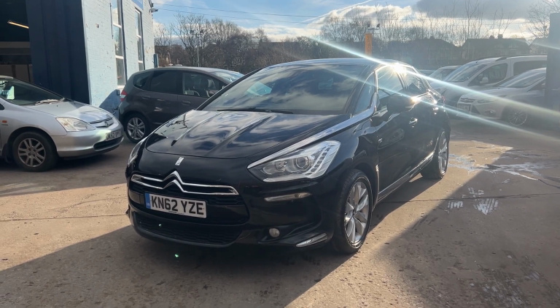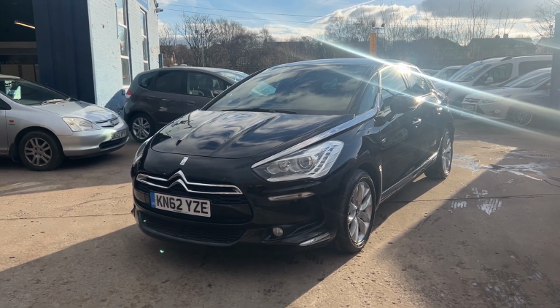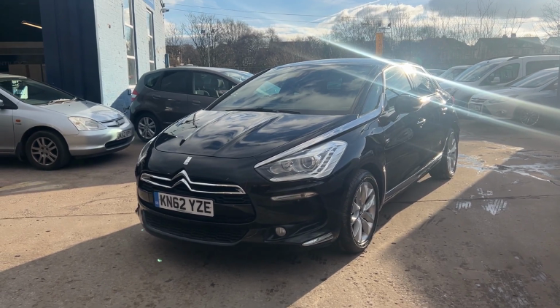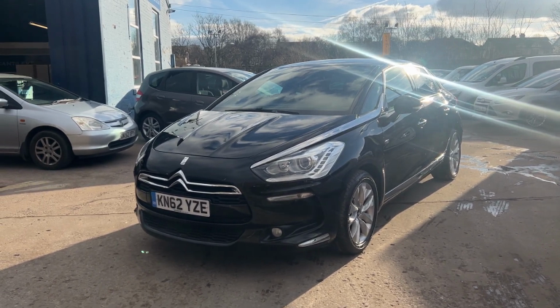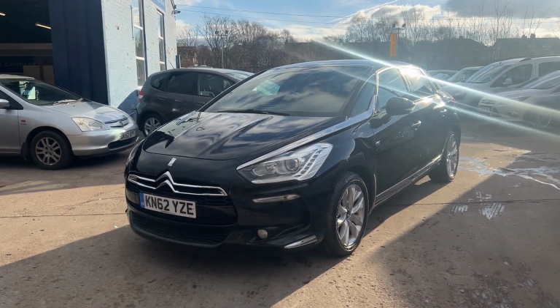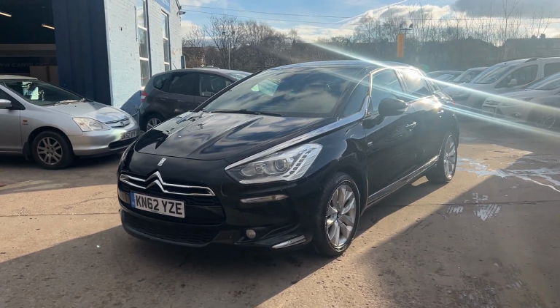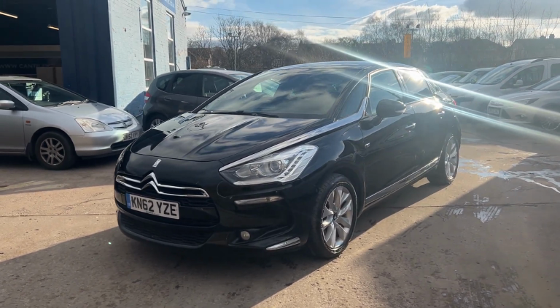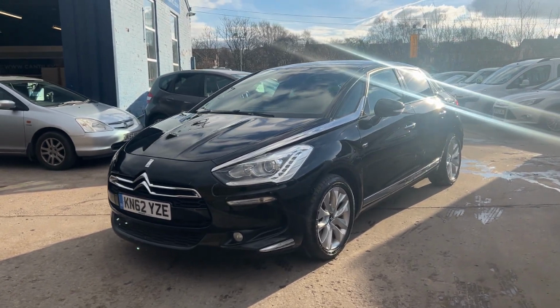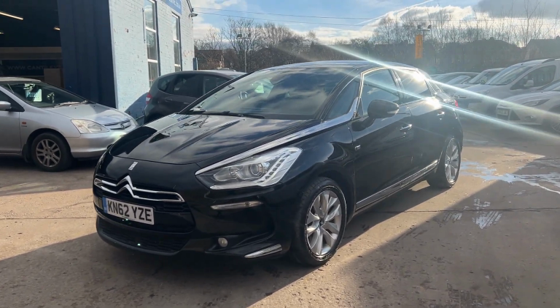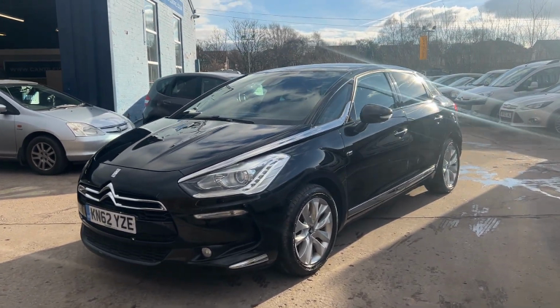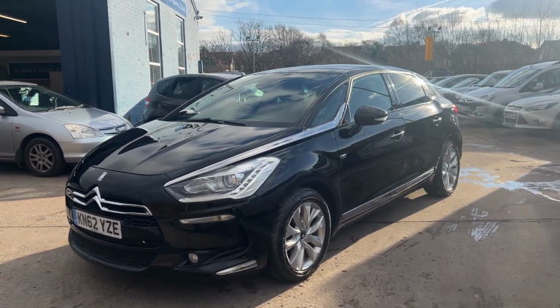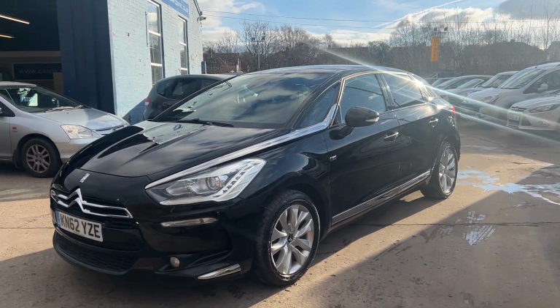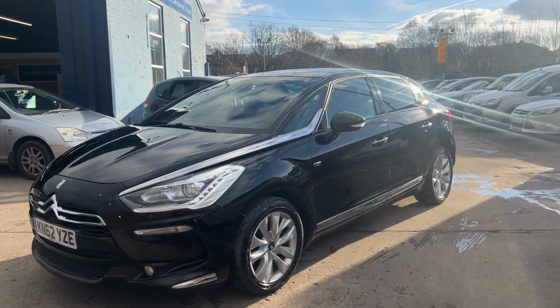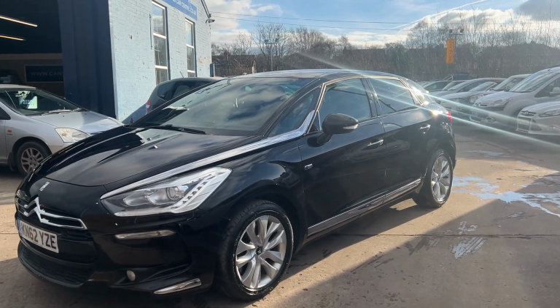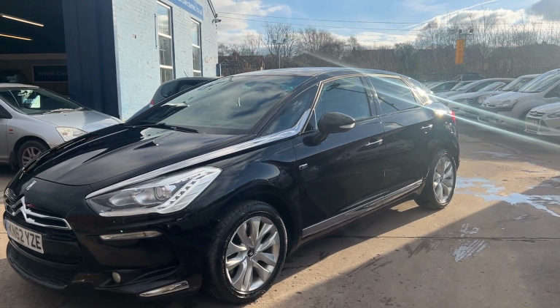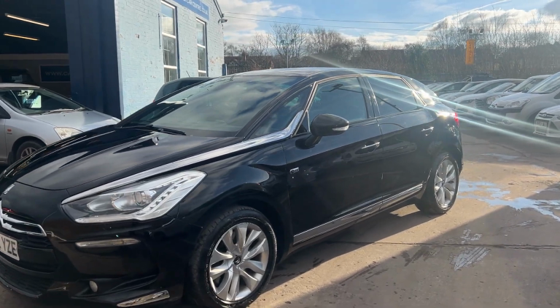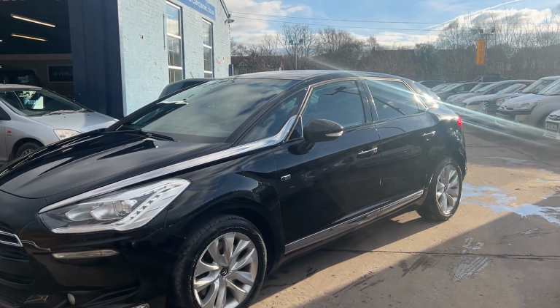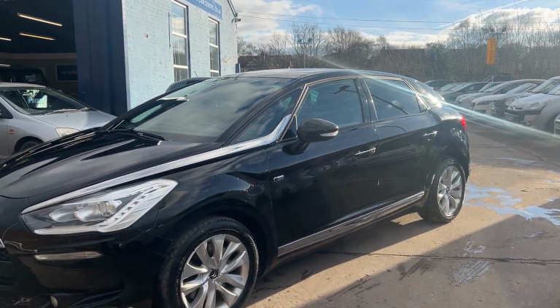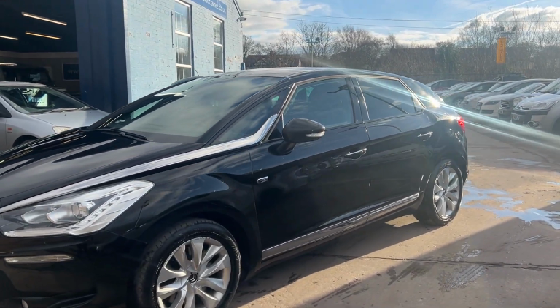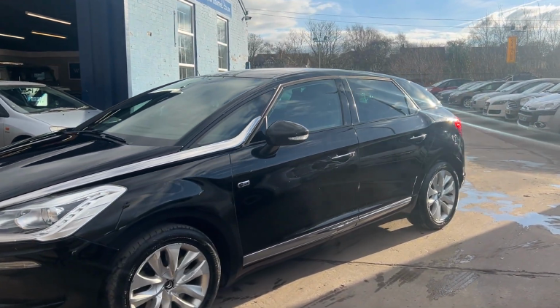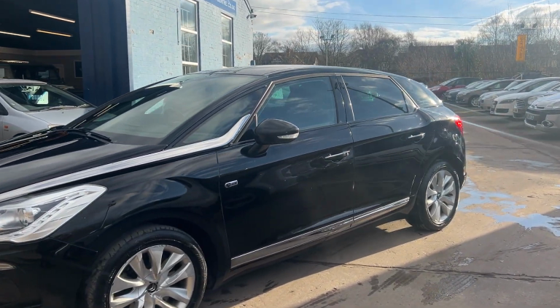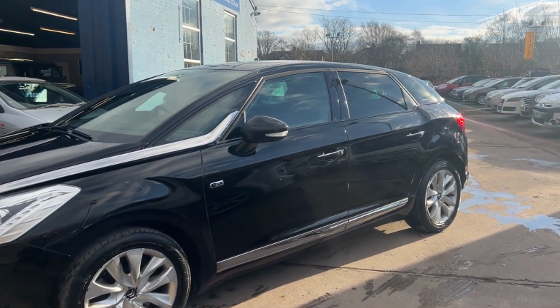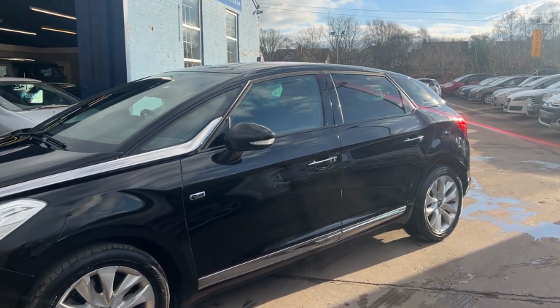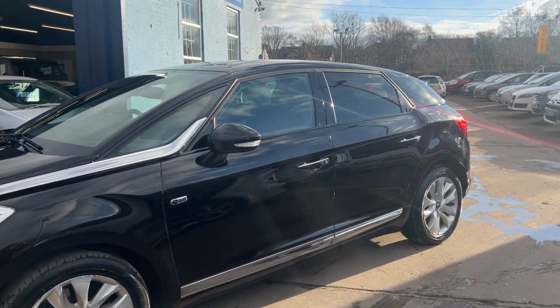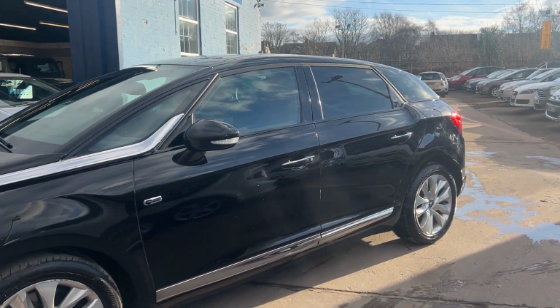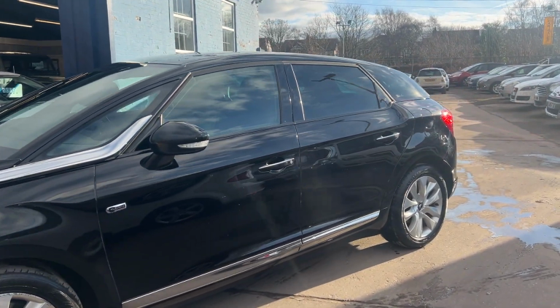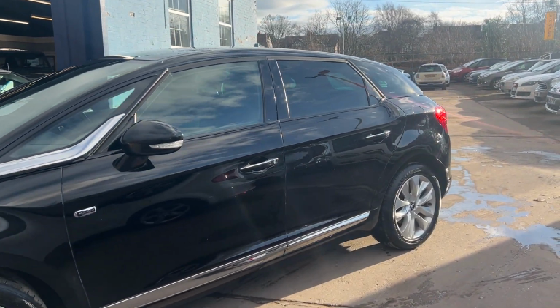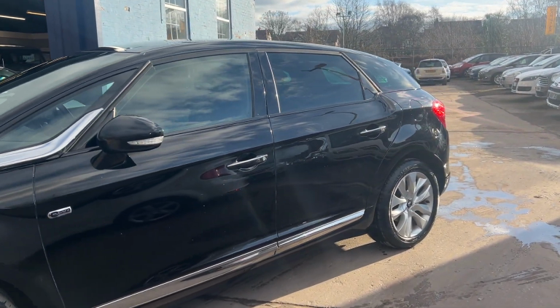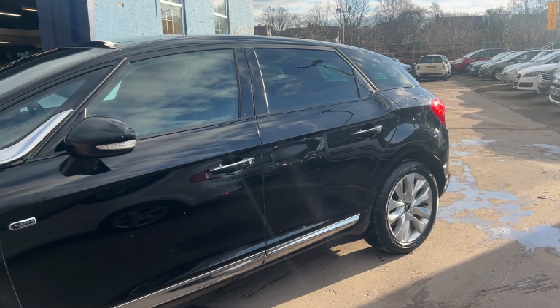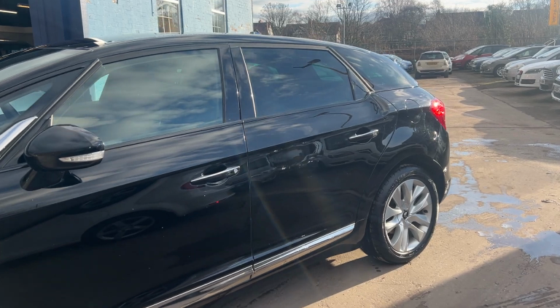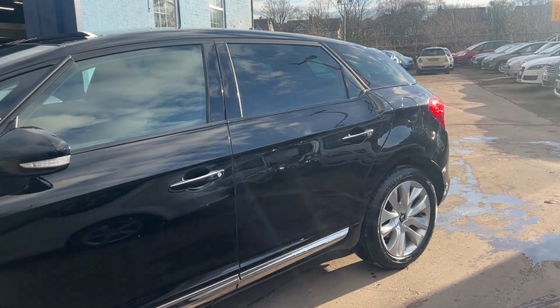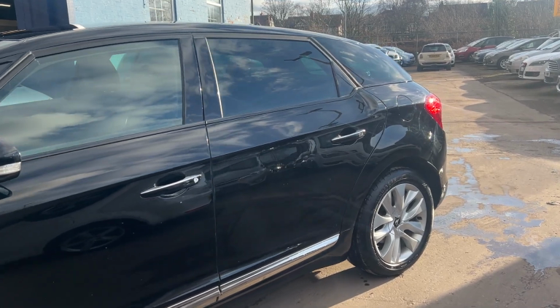Hi Tiz, it's Janine at Cantilever Car Centre. Alf's asked me to do you a video of the Citroen. Excuse my voice, I've got a really bad cough today. So here it is.